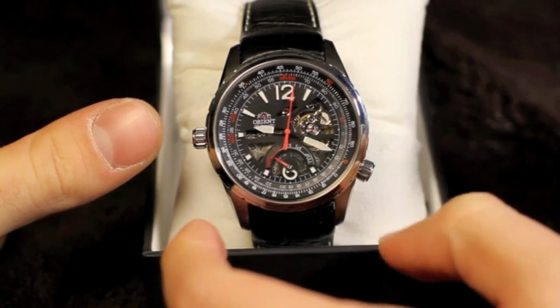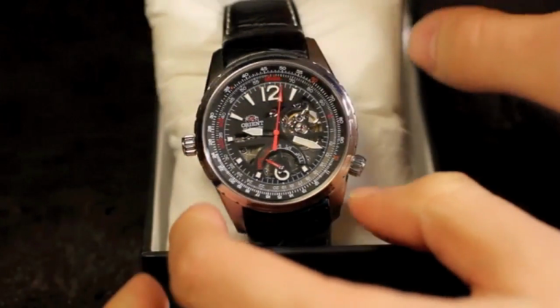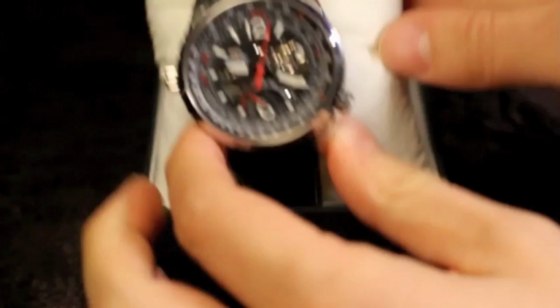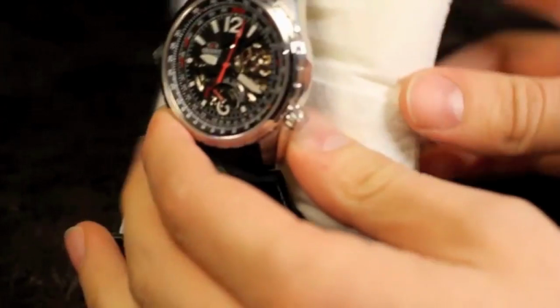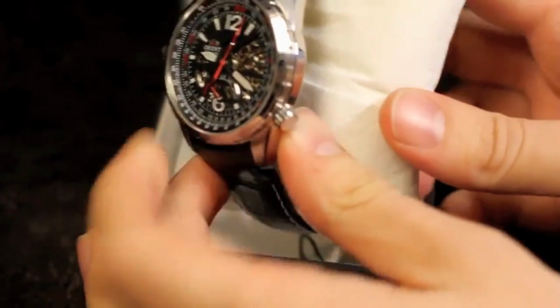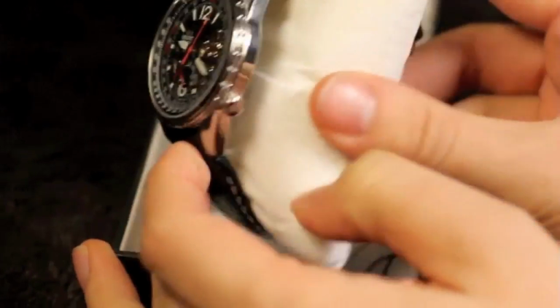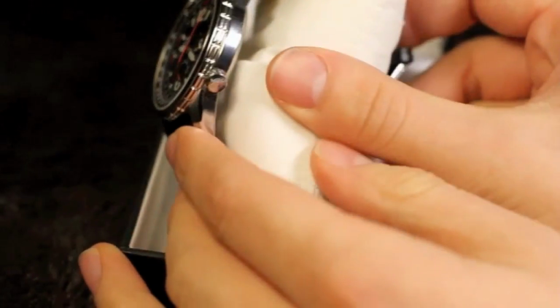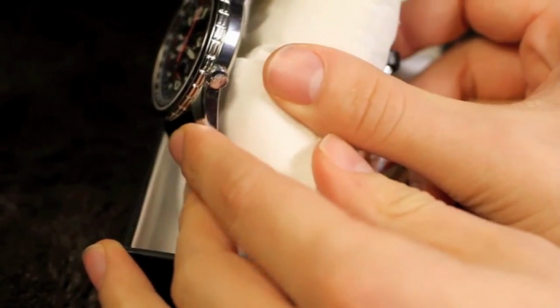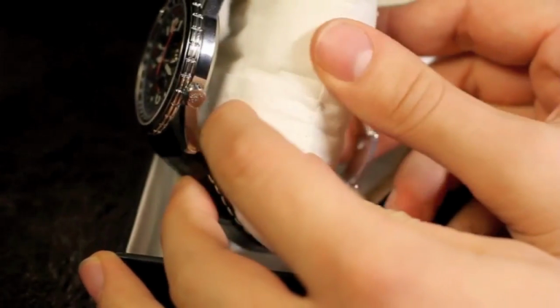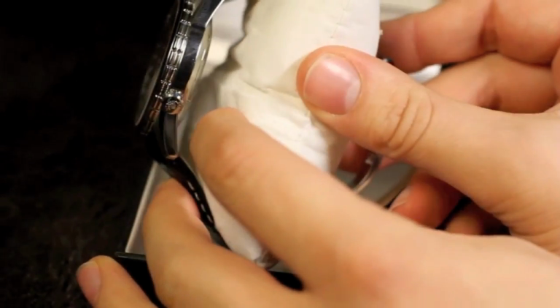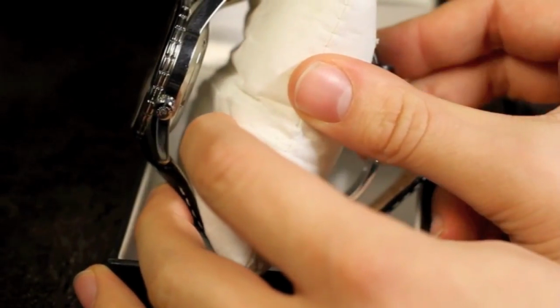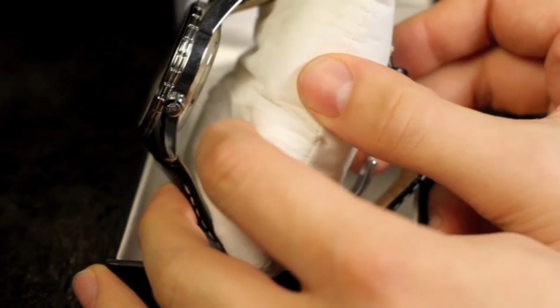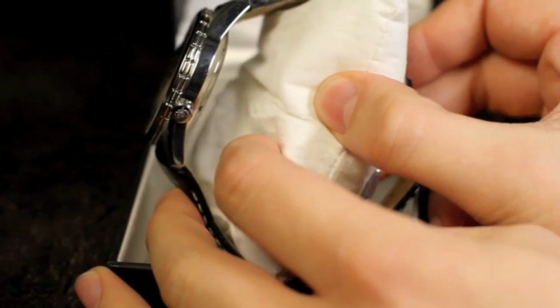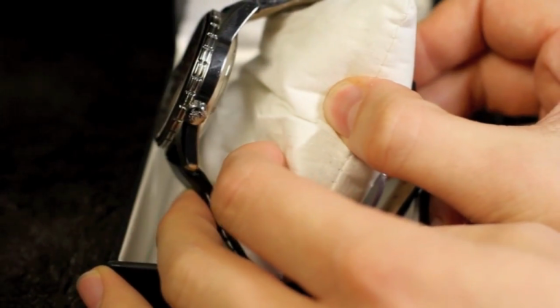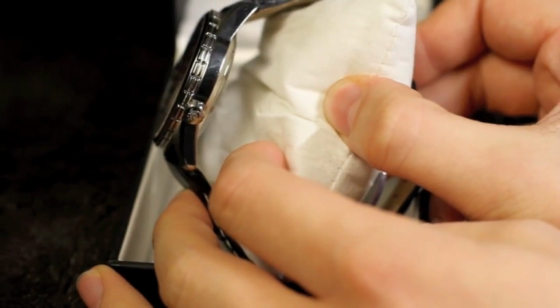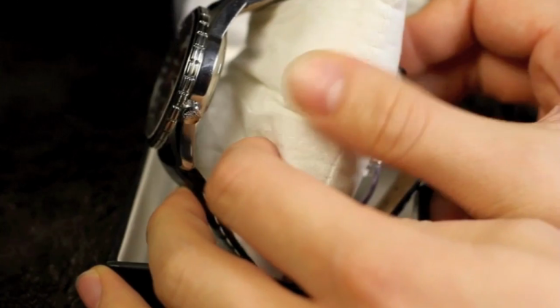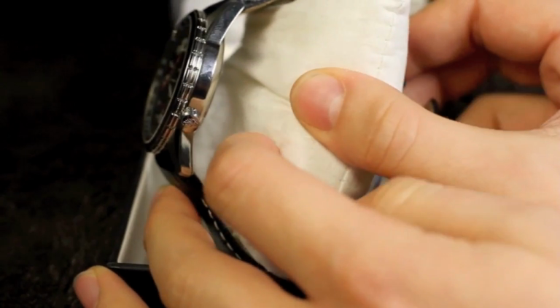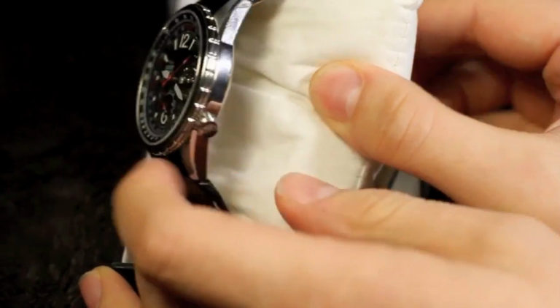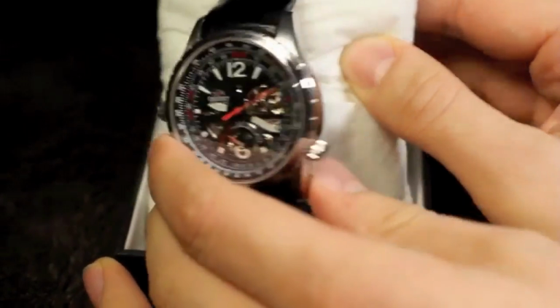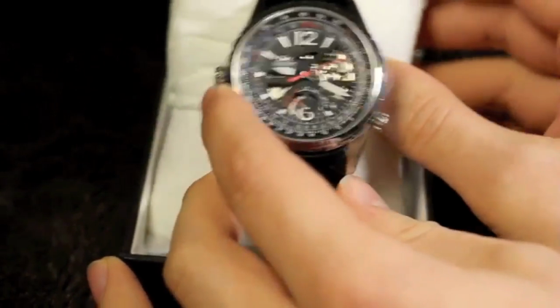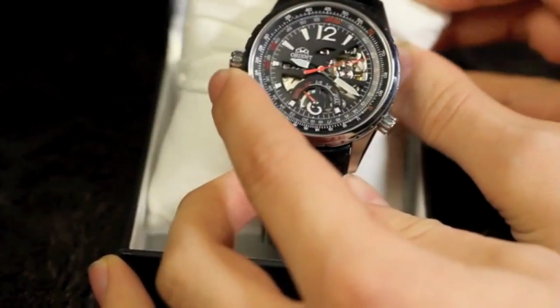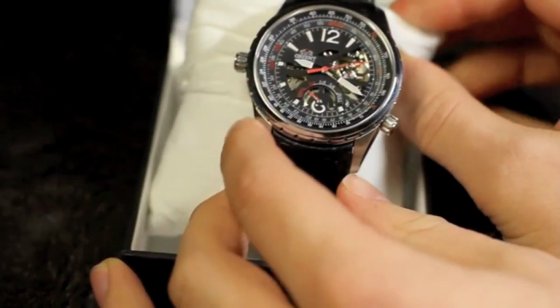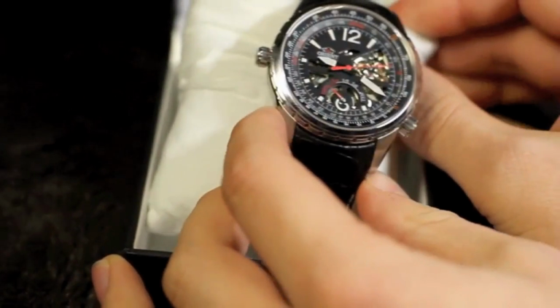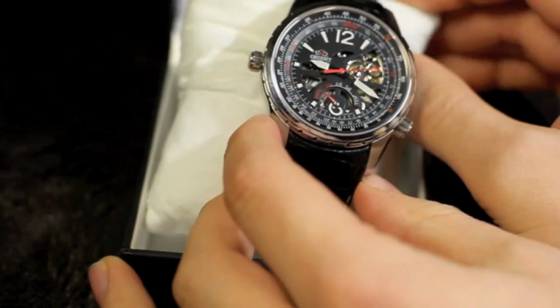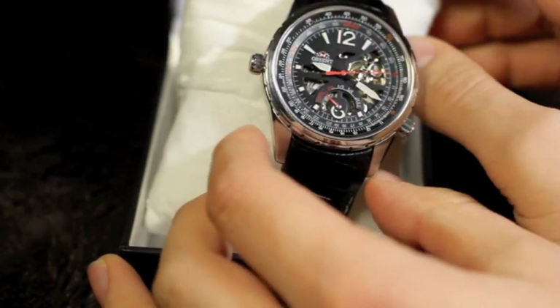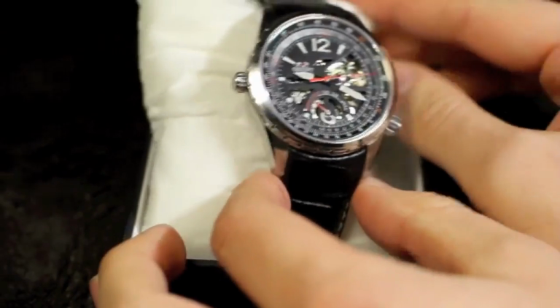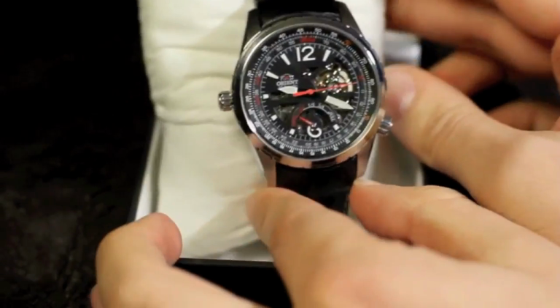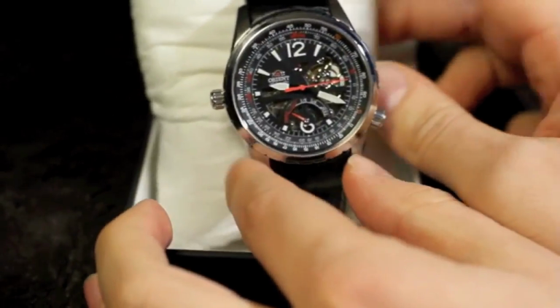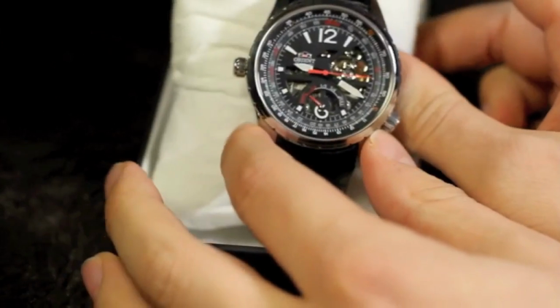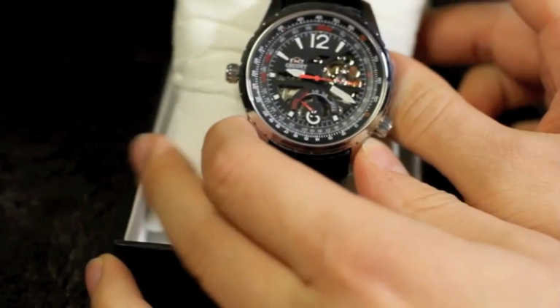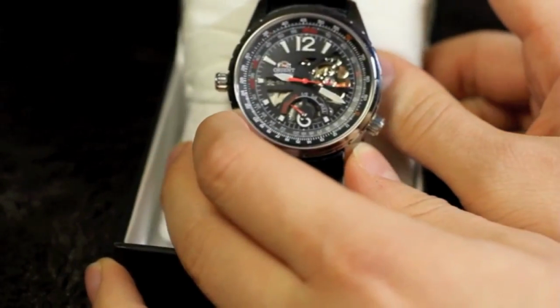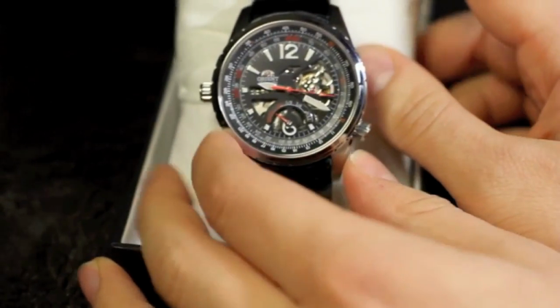It's also a little thinner than some of the other watches reviewed. It's only 12mm in terms of thickness. It's pretty much all polished stainless steel and it's got a screw-down case back which contributes to its 100m water resistance.